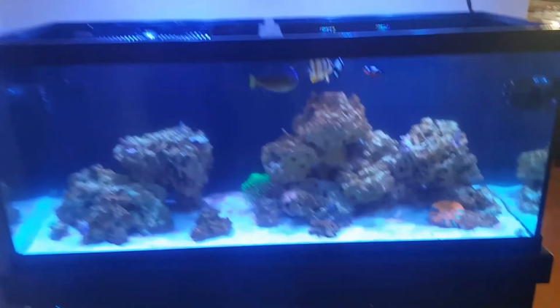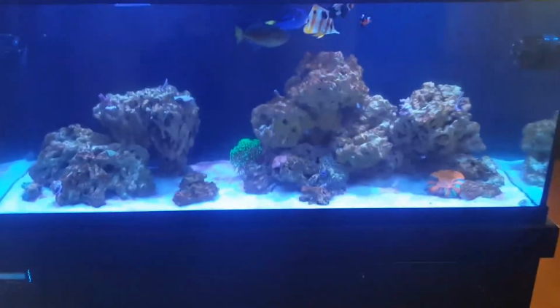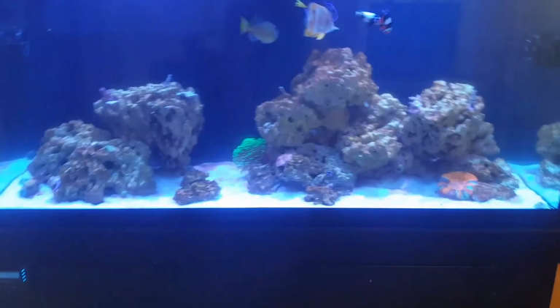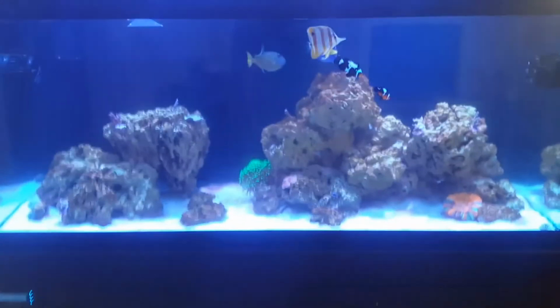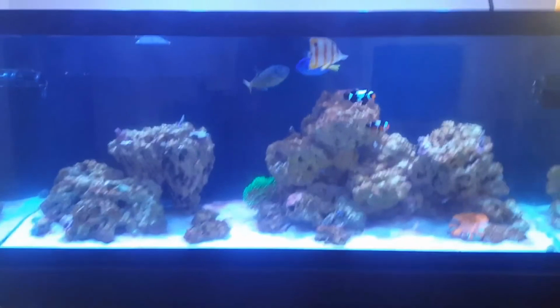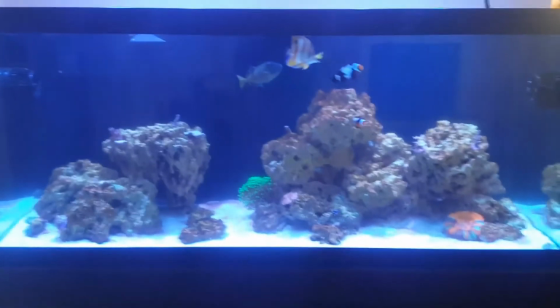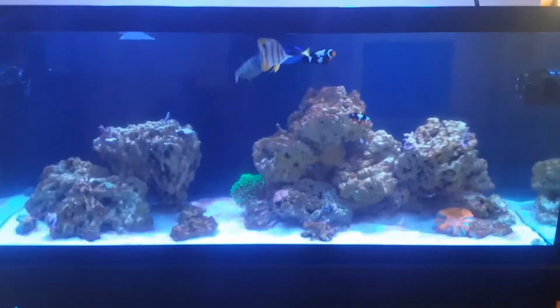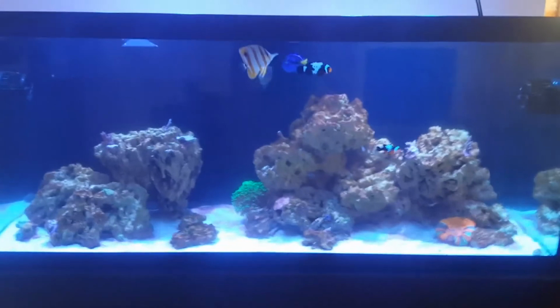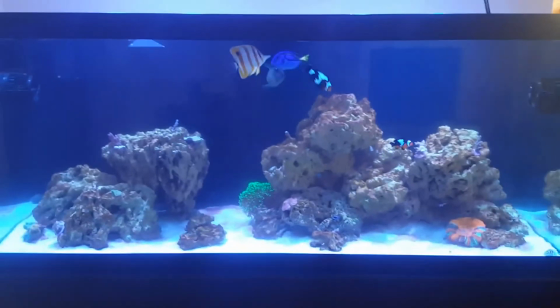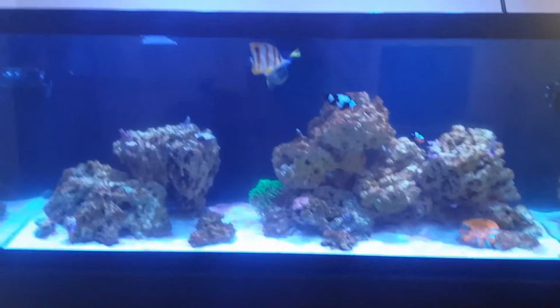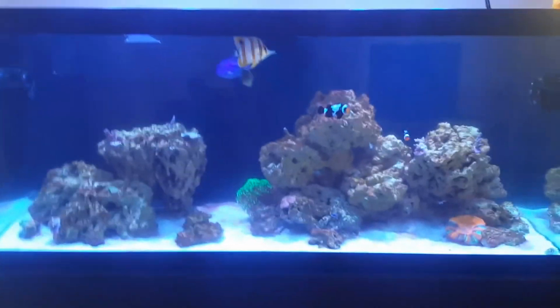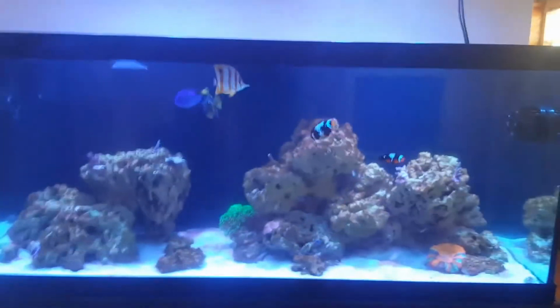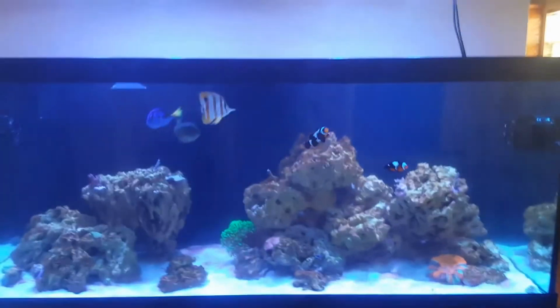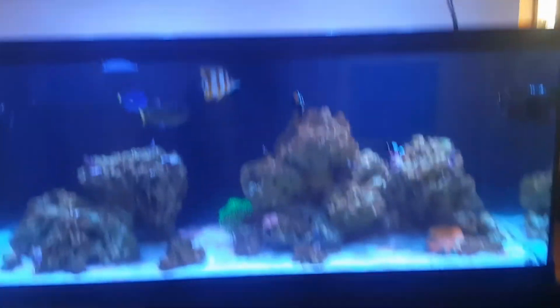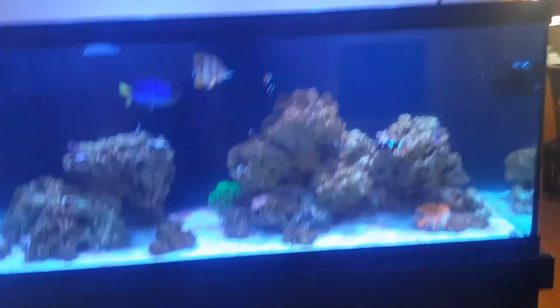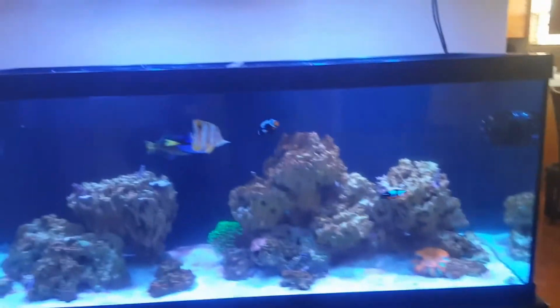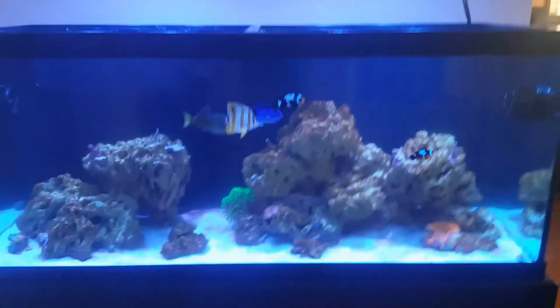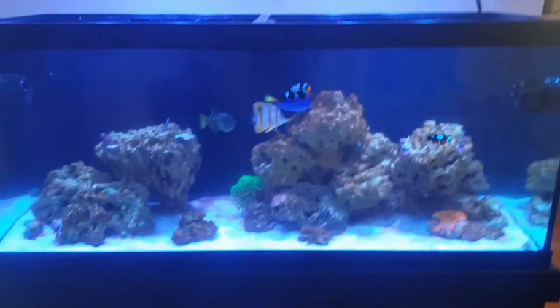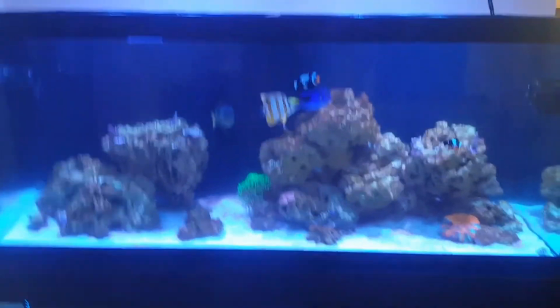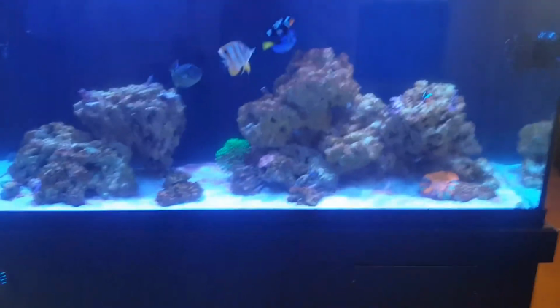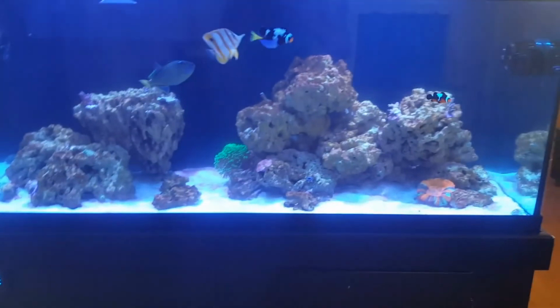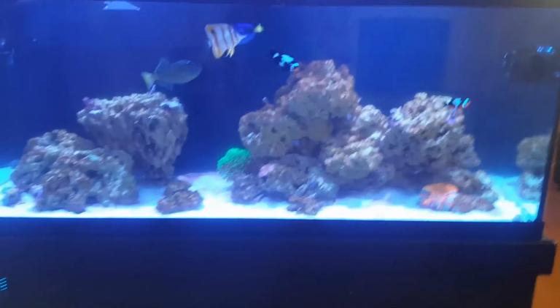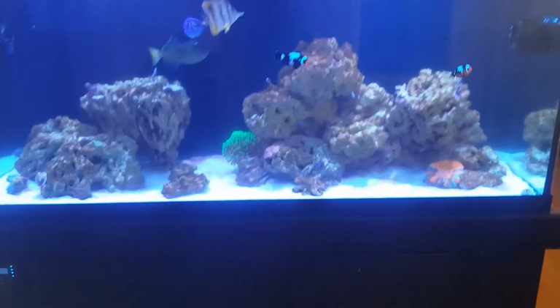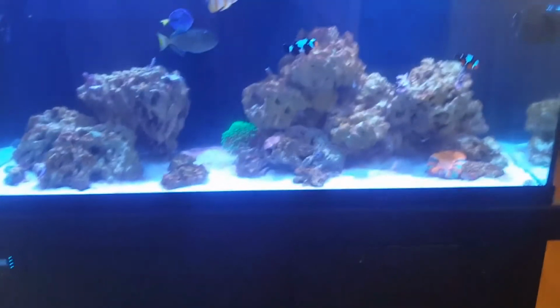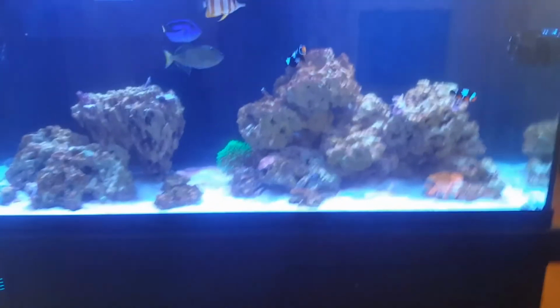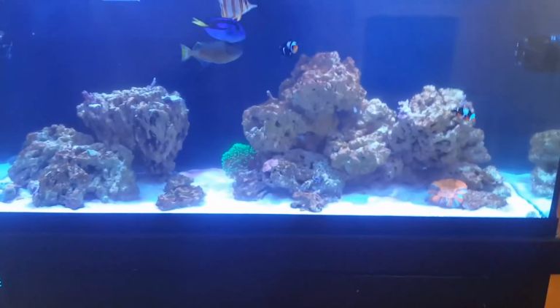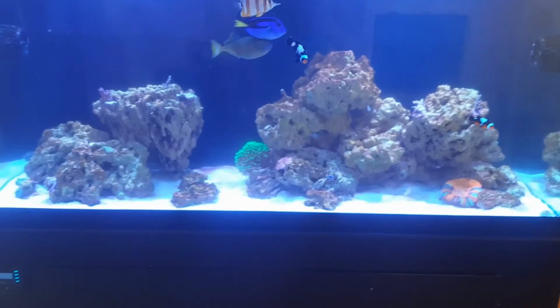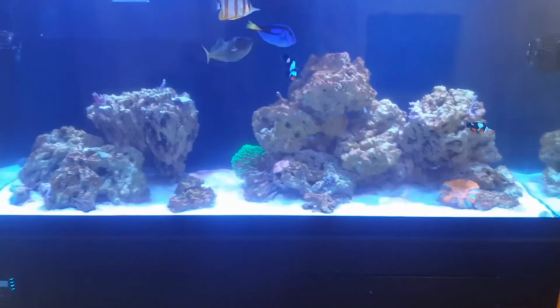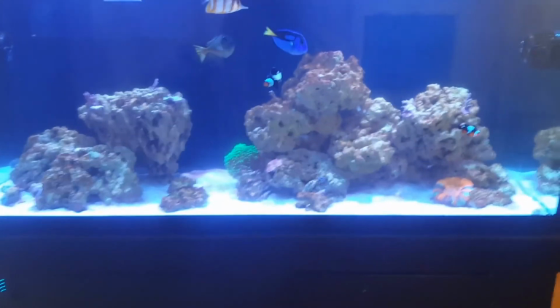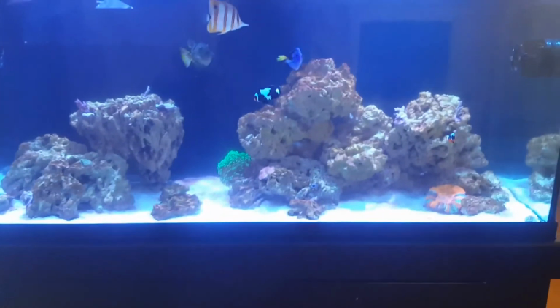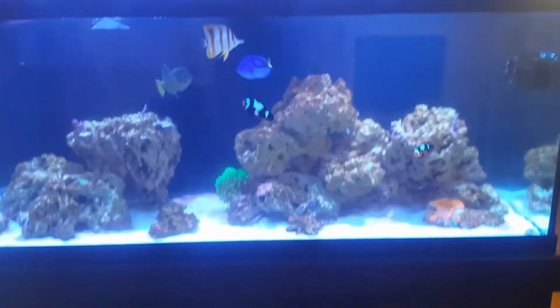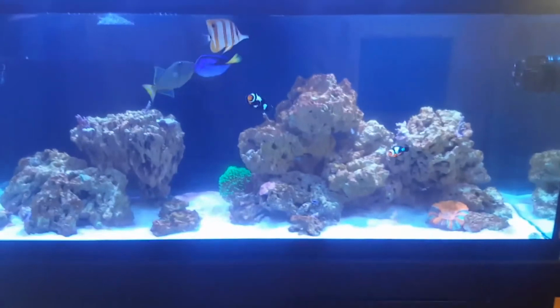Alright guys, here we are at the tank. As you can see compared to the last video, the water is noticeably clearer. I'm very happy about that — I can actually see into the tank now instead of just looking at a brown cloud.